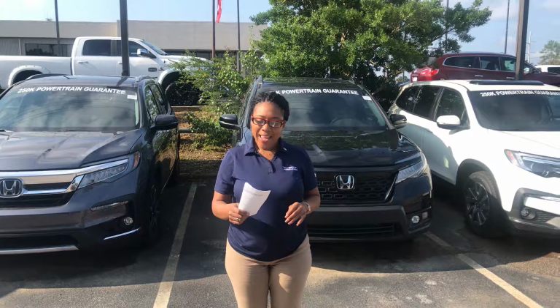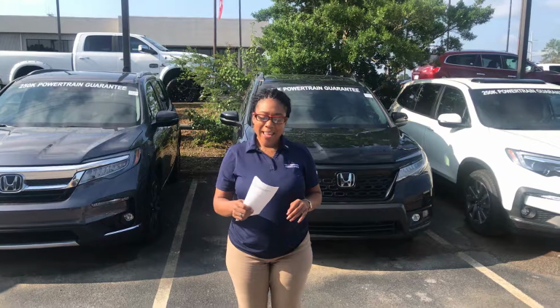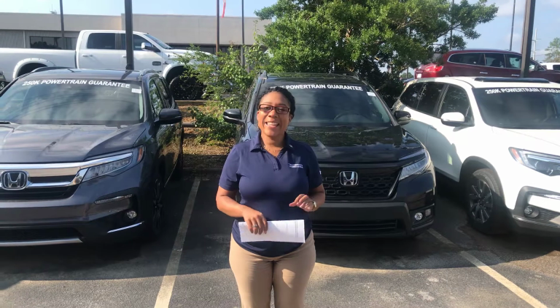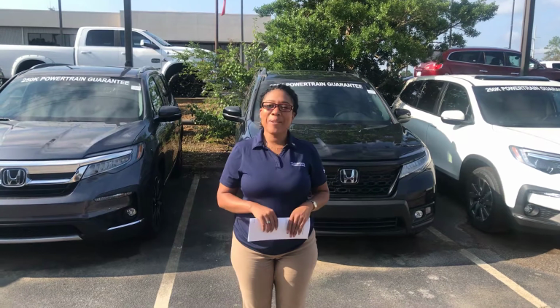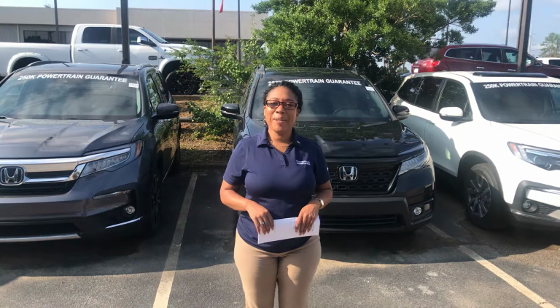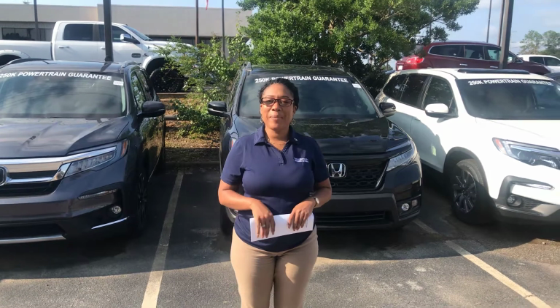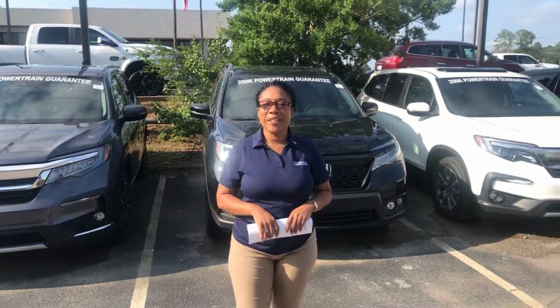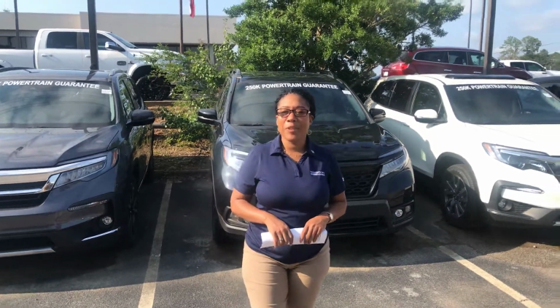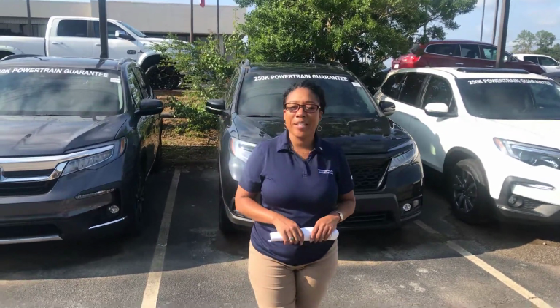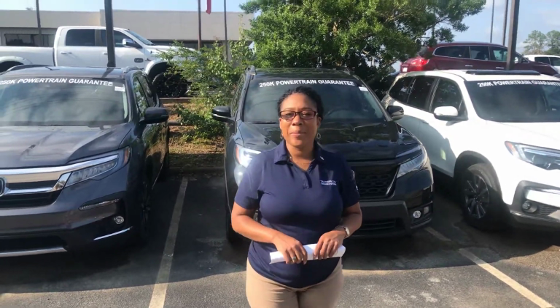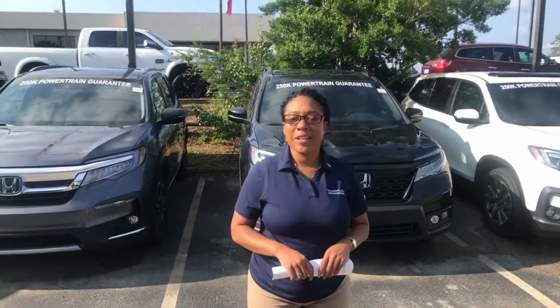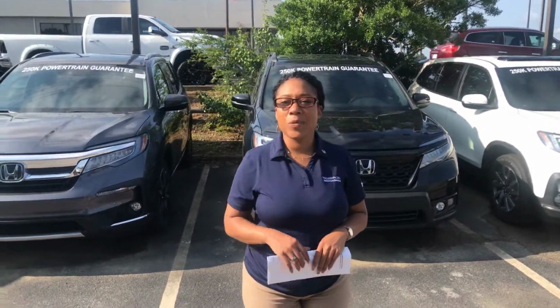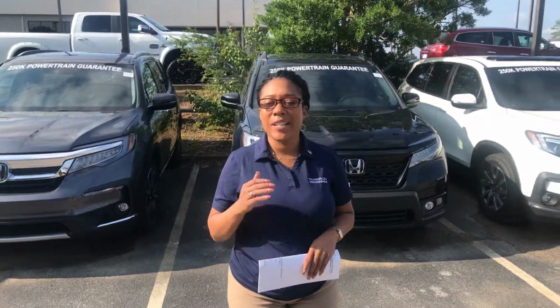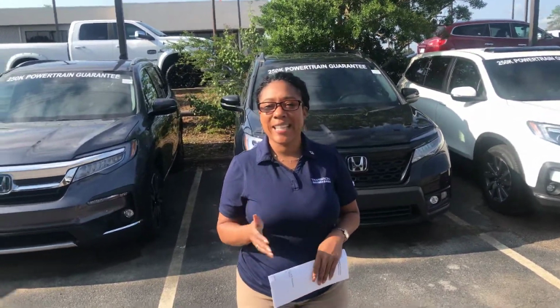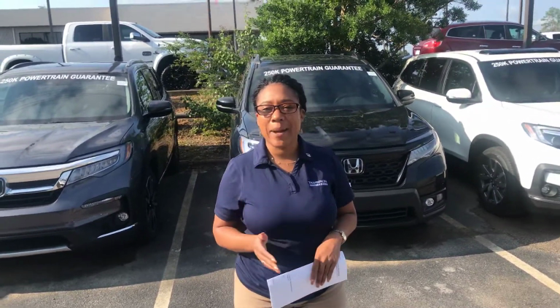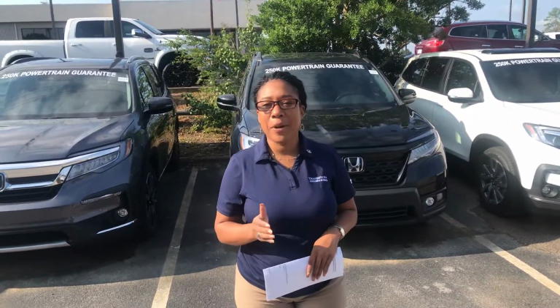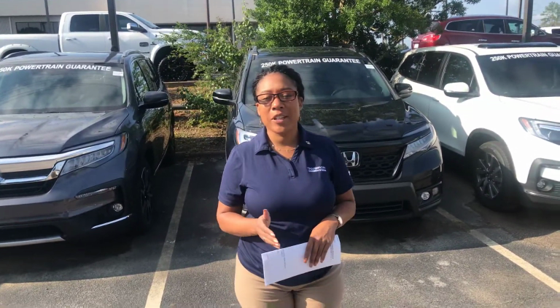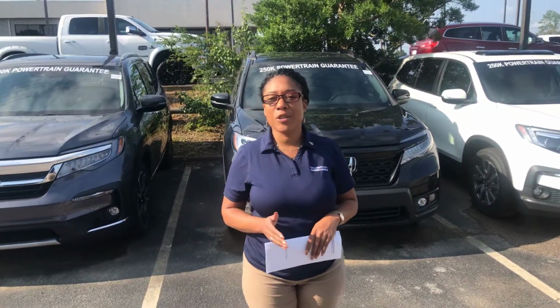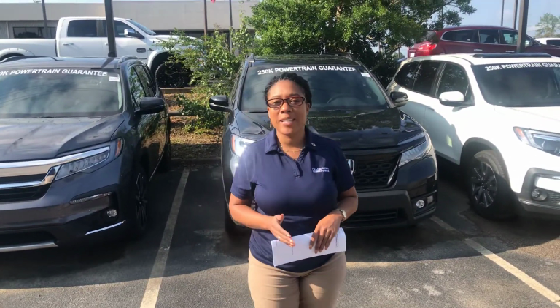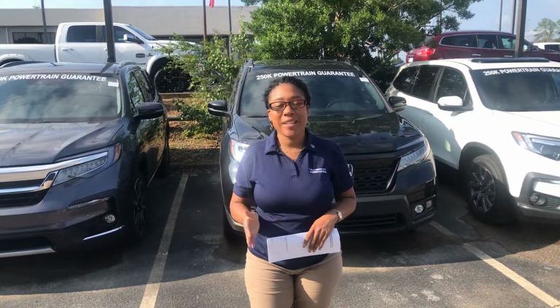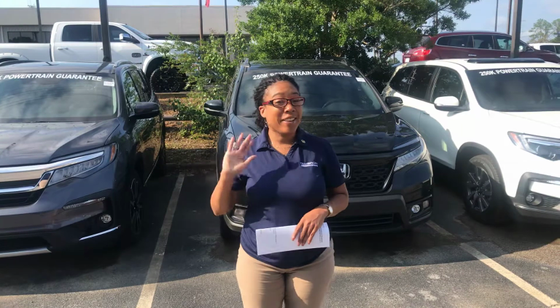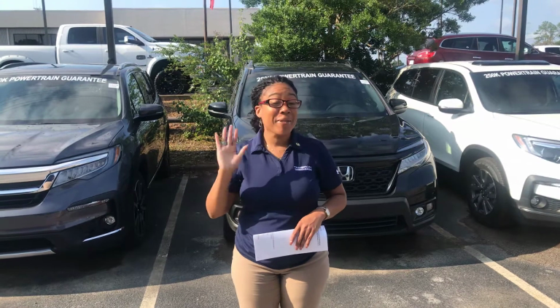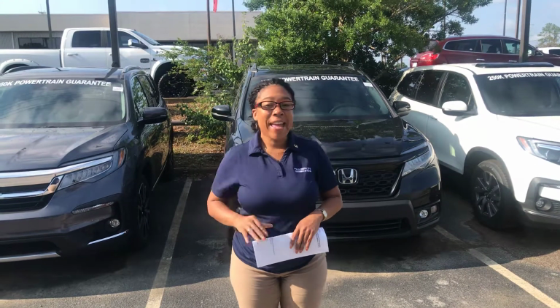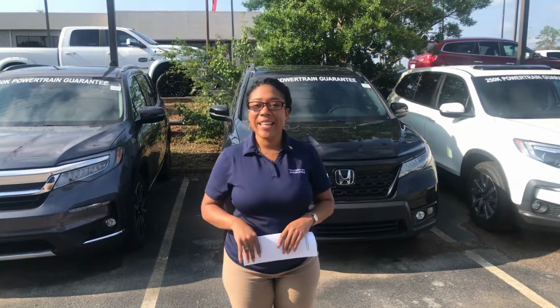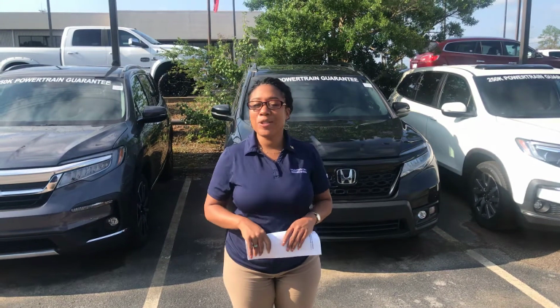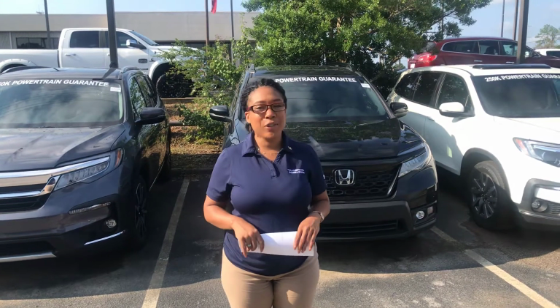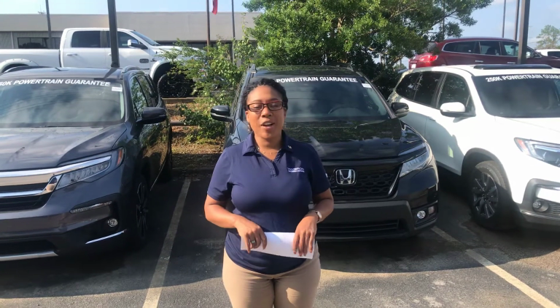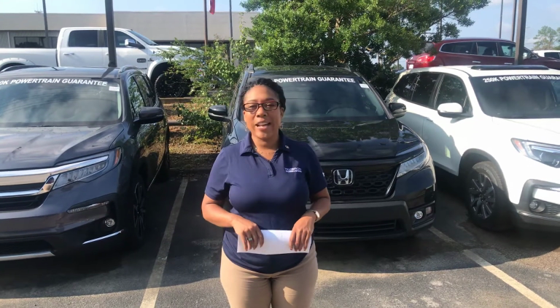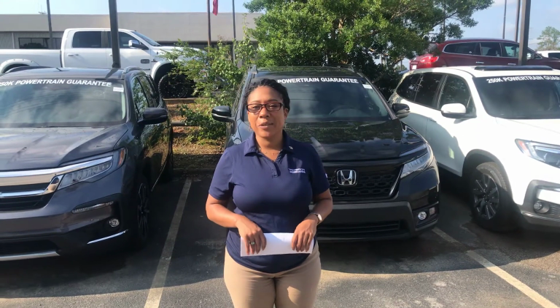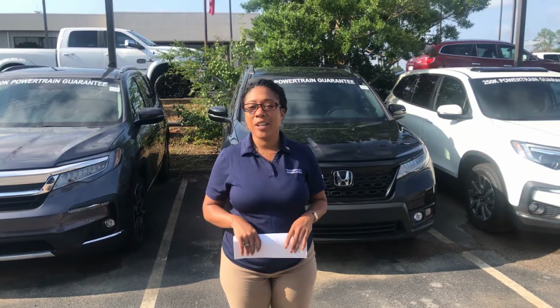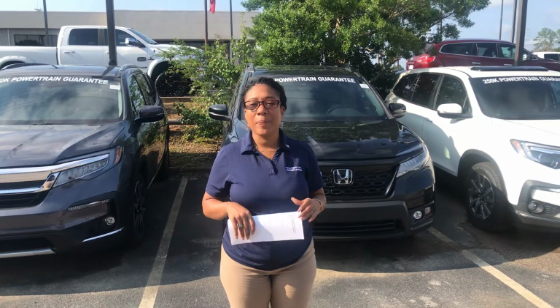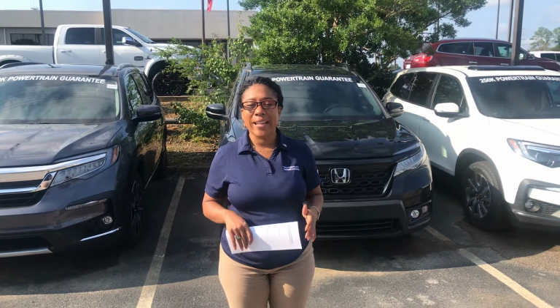Hey there, Robert, it's Mary Elizabeth over at Team Run Honda. Just wanted to take the time to personally introduce myself, say hello, and thank you so much for your online inquiry to the Honda Pilot.